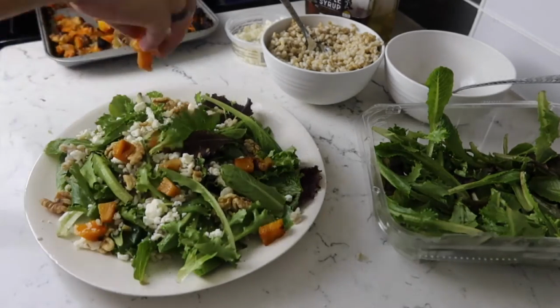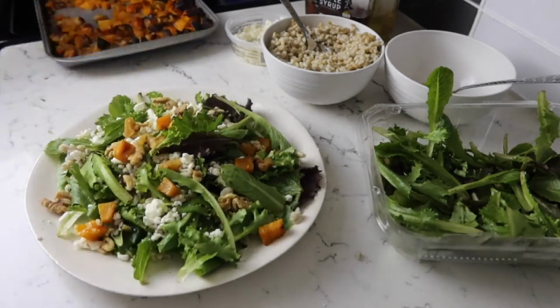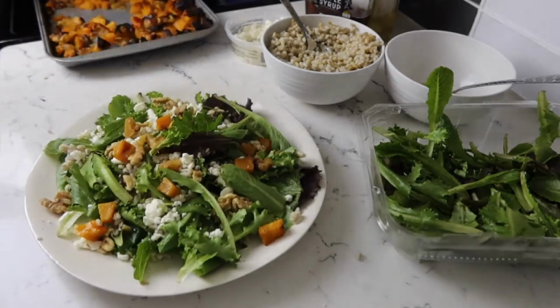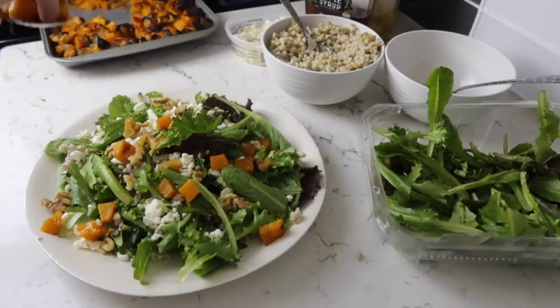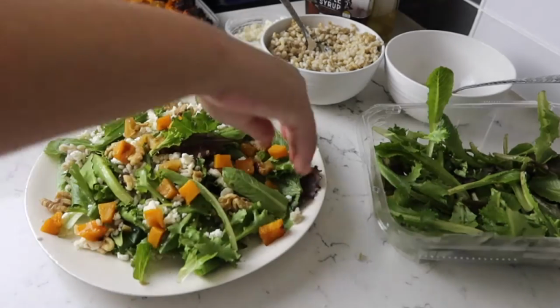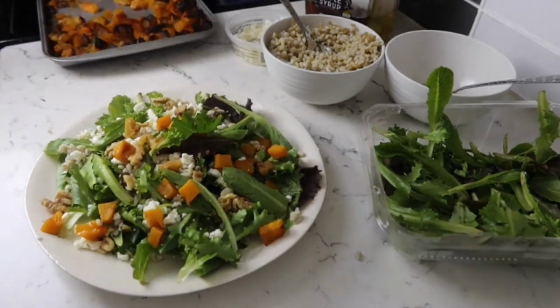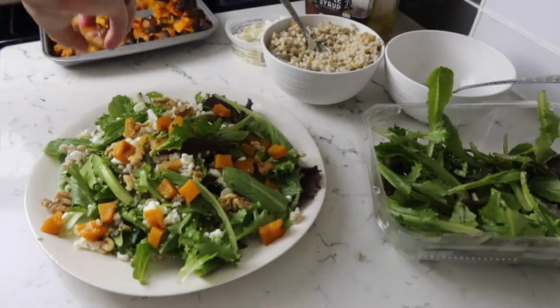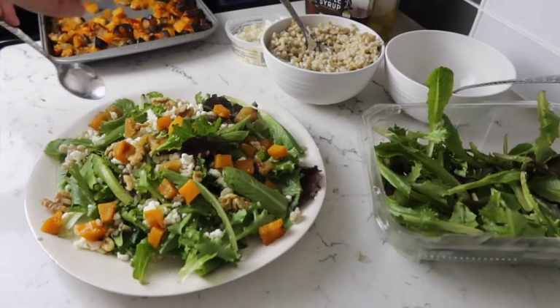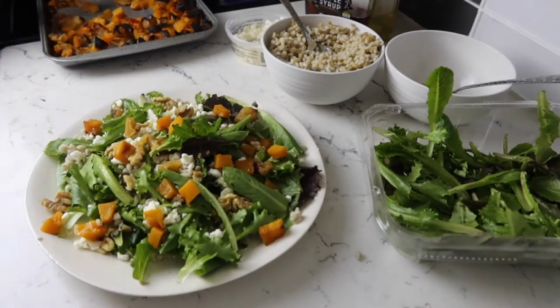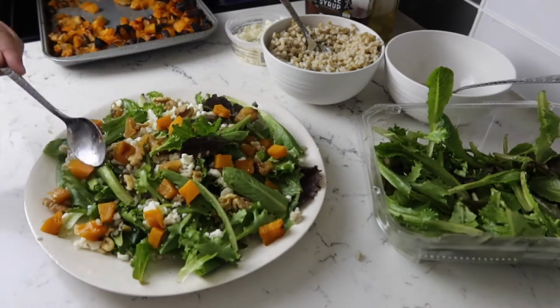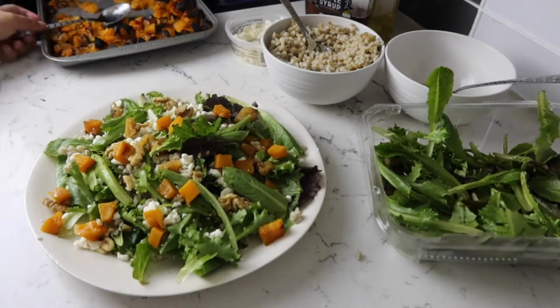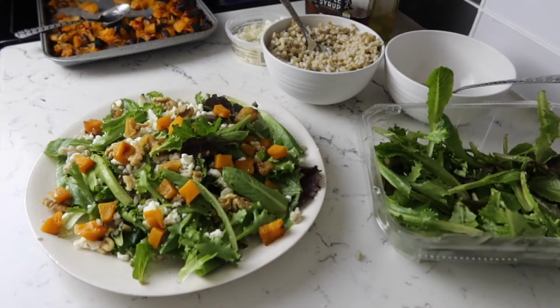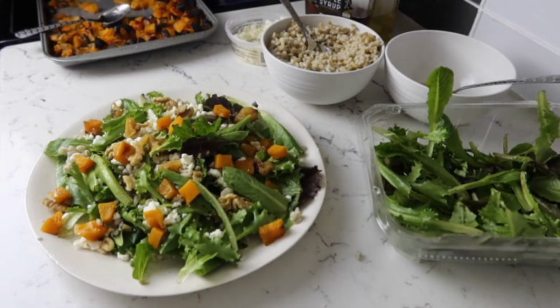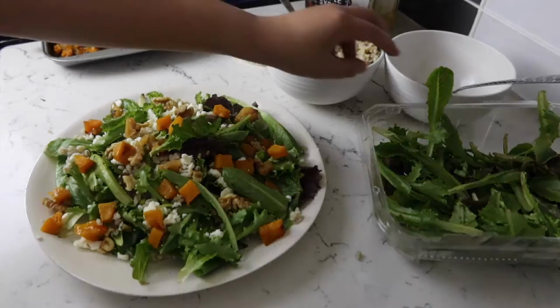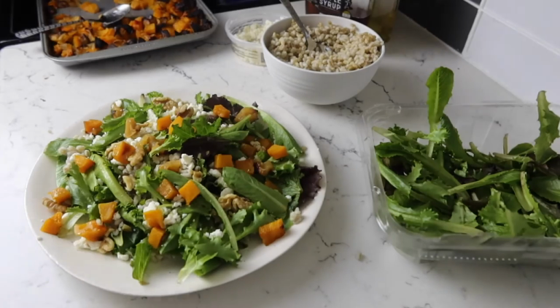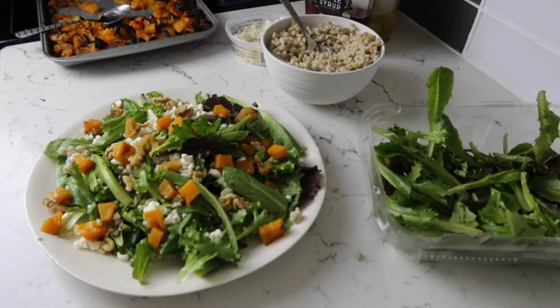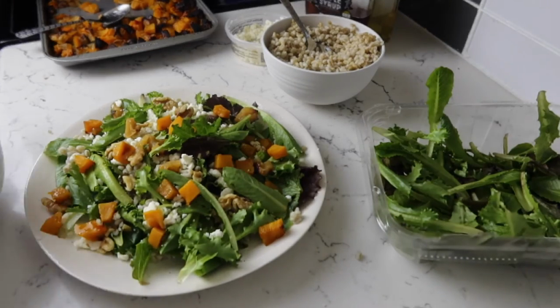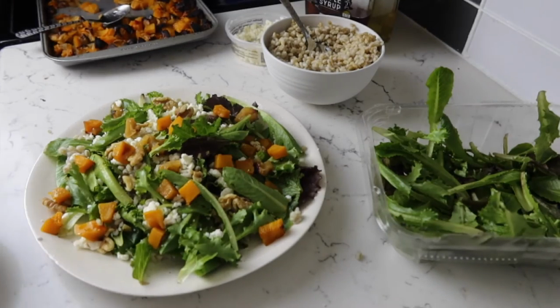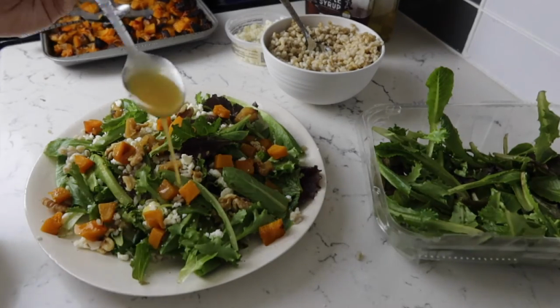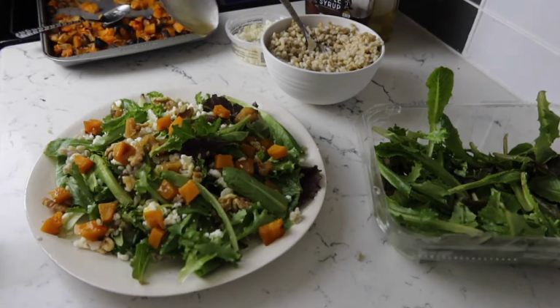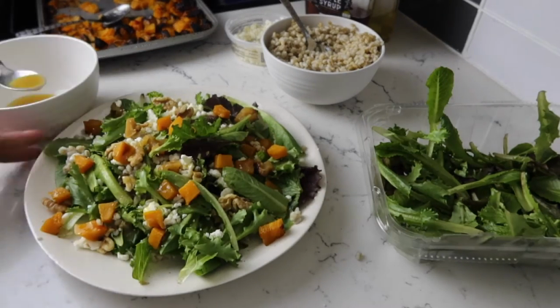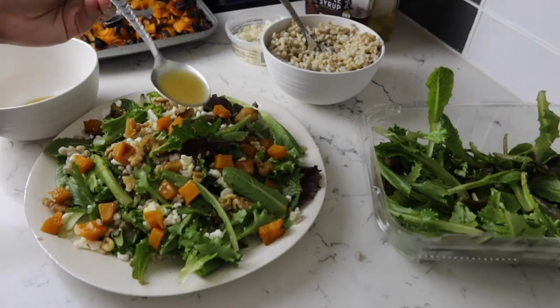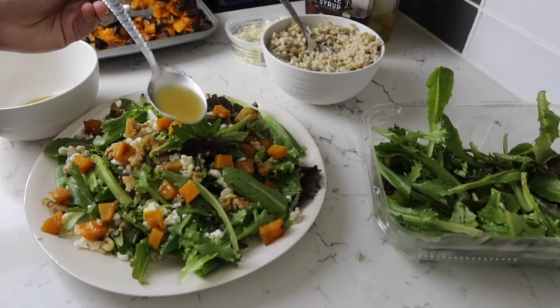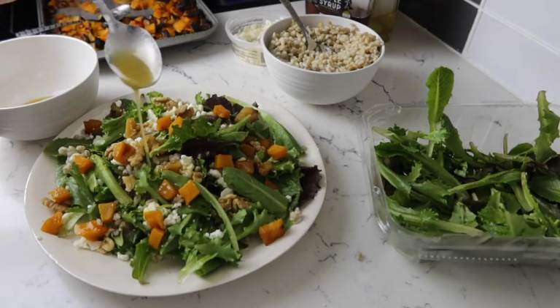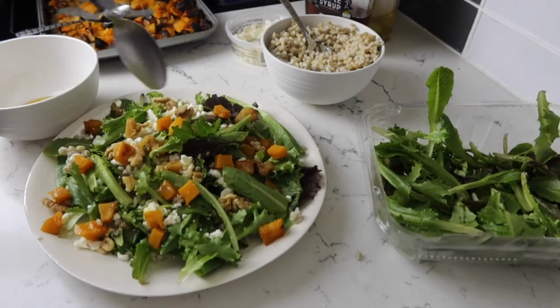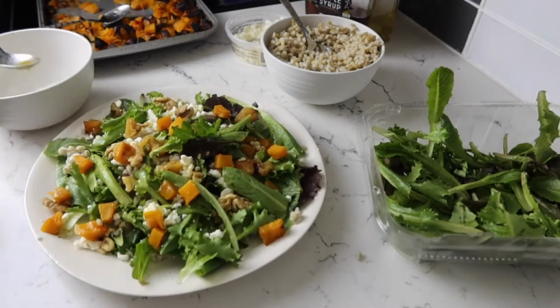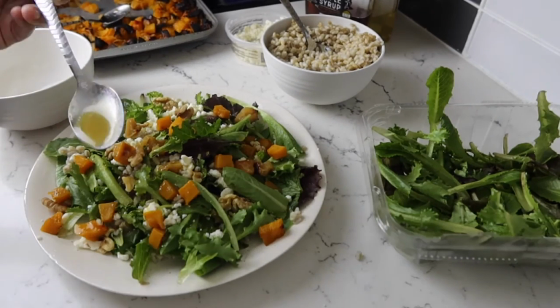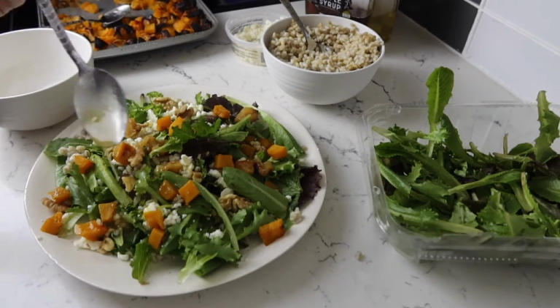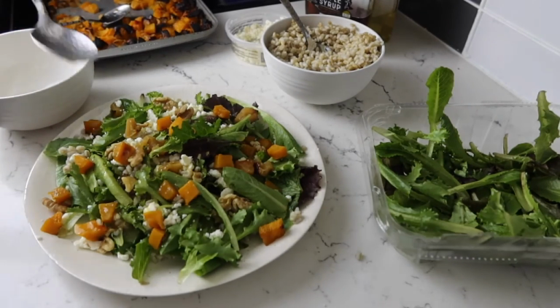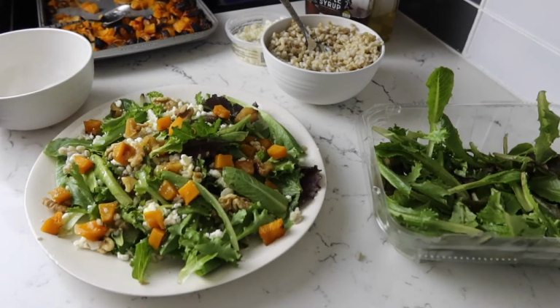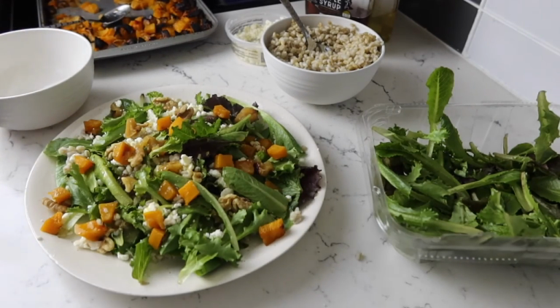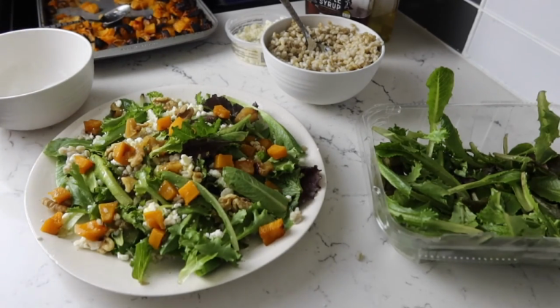I also have a recipe down below for a maple Dijon dressing. Please don't forget to like, share, and subscribe, and I'll see you in the next video.